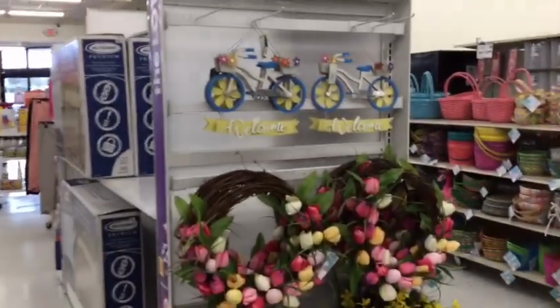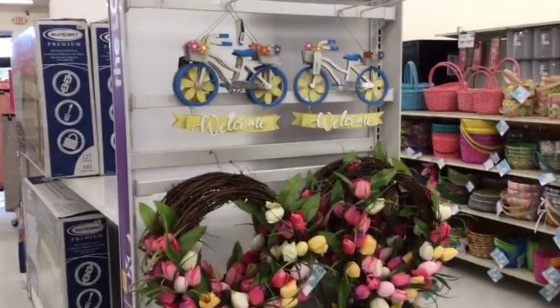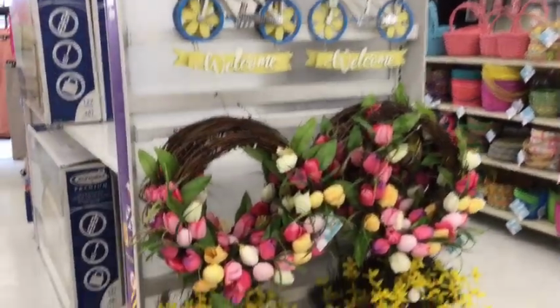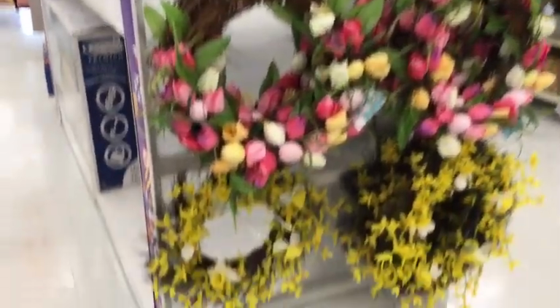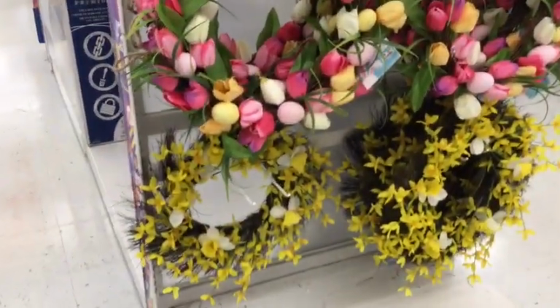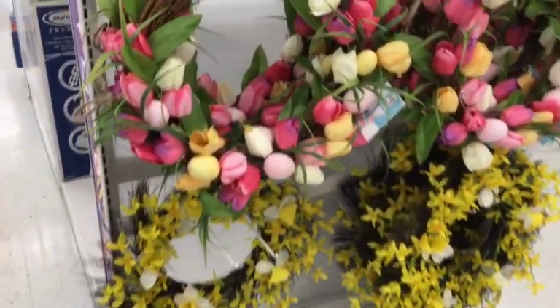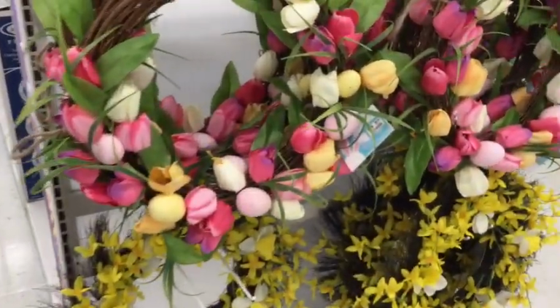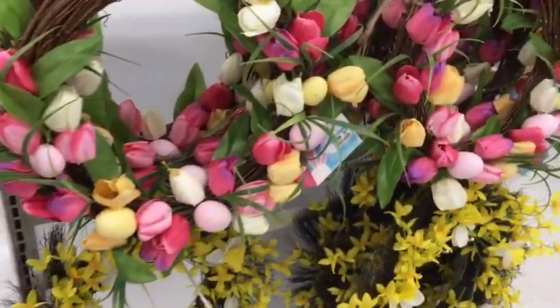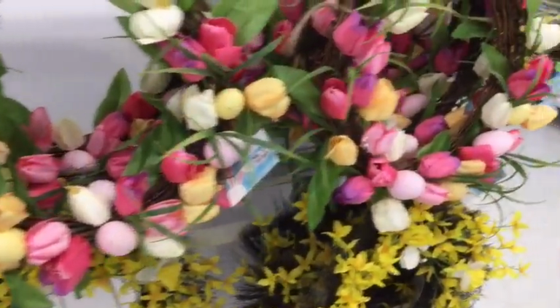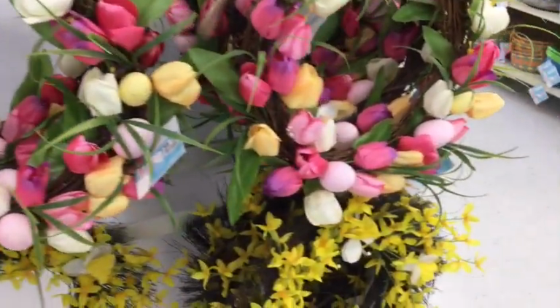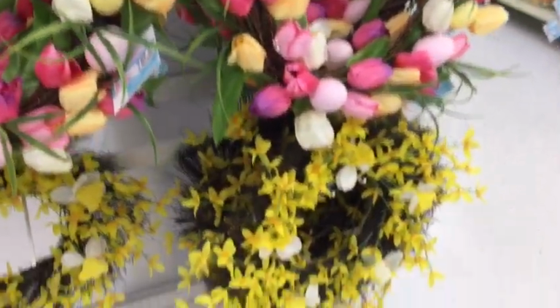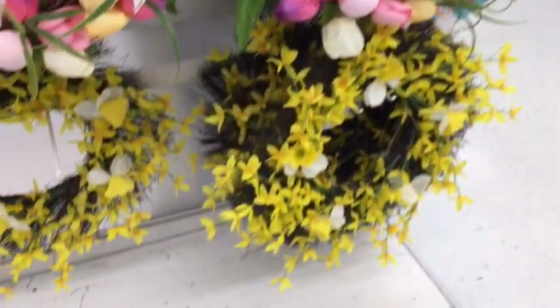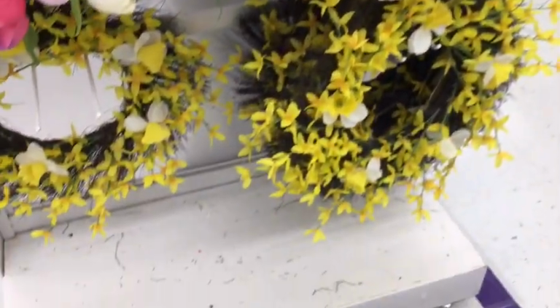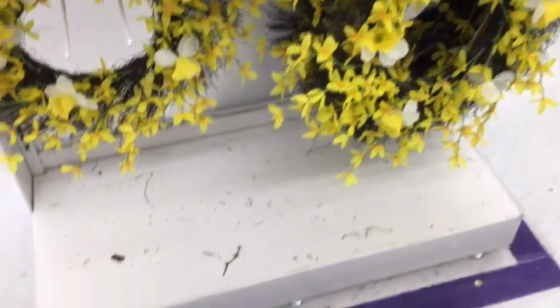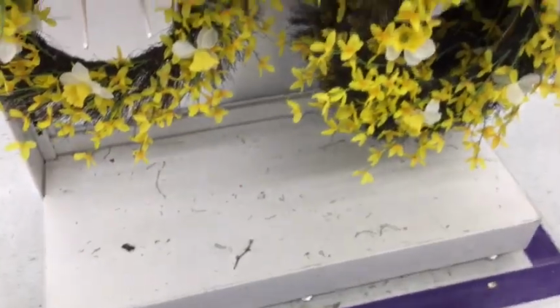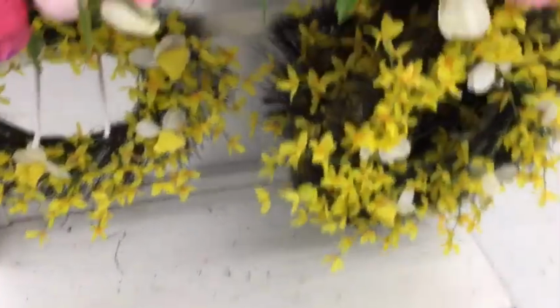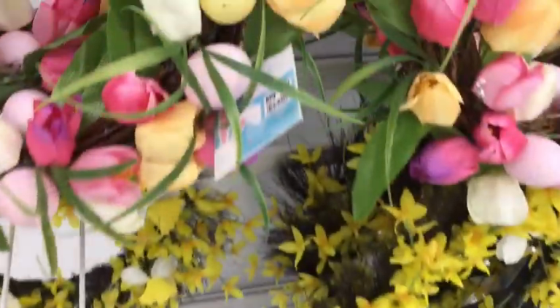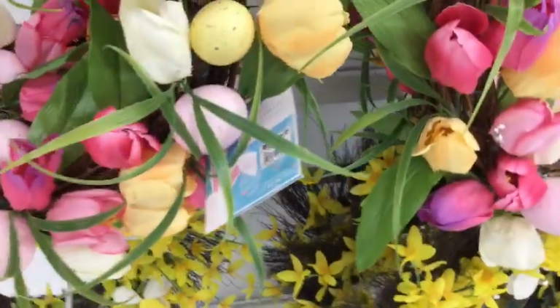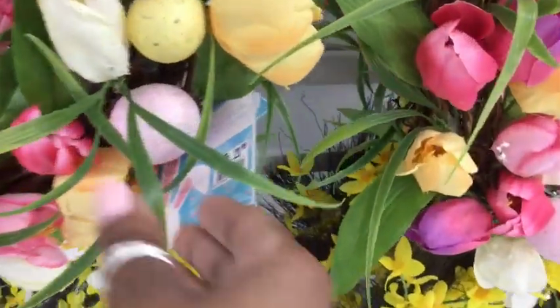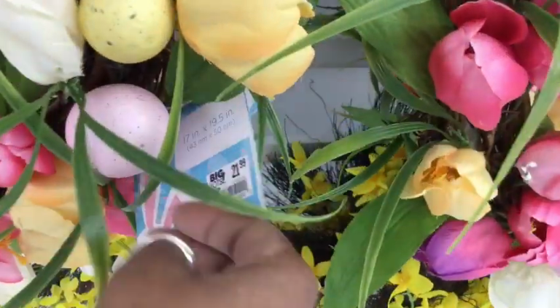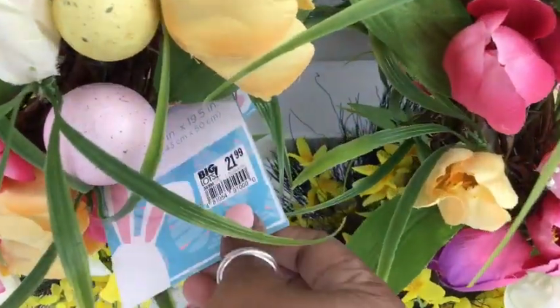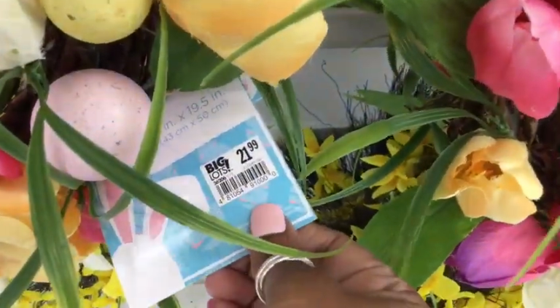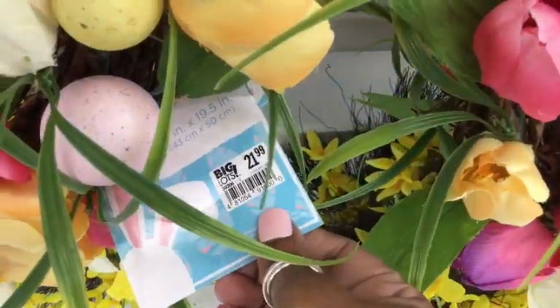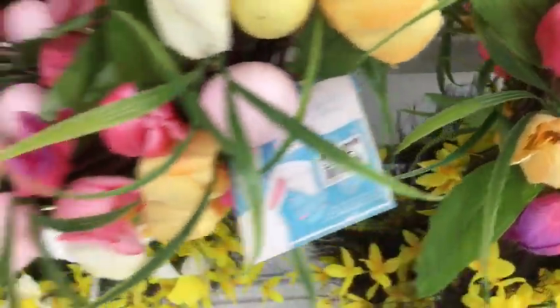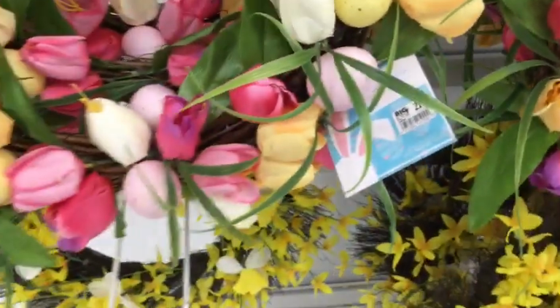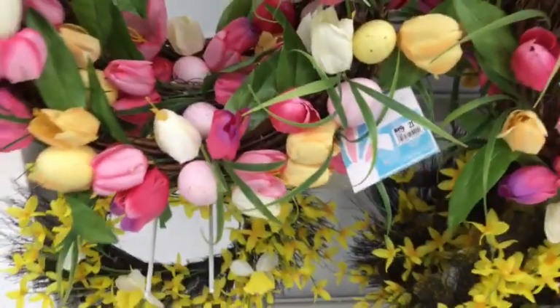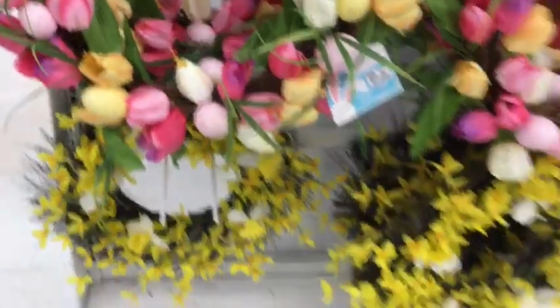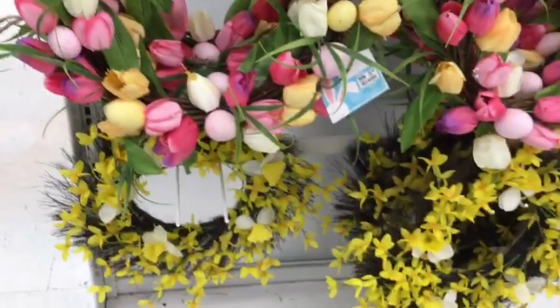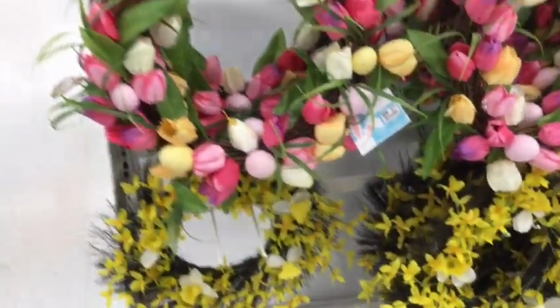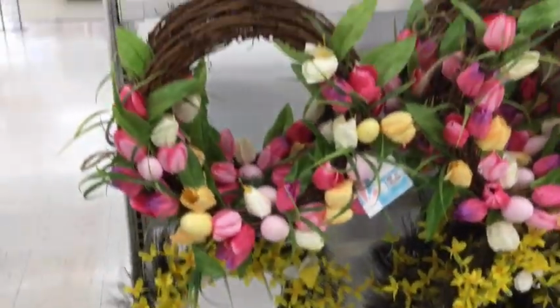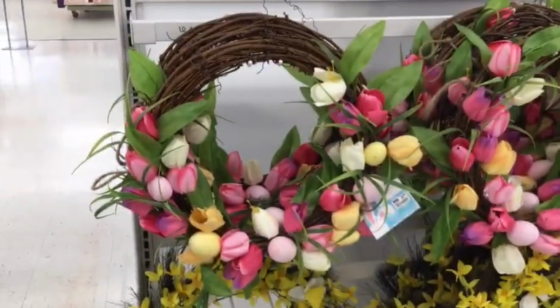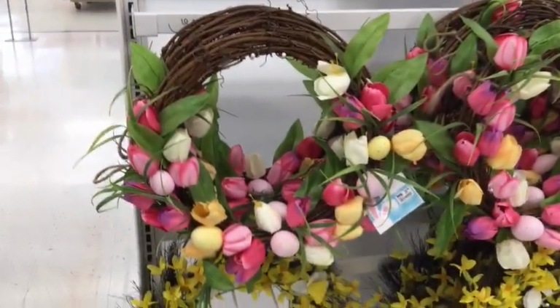These wreaths here were separate from all the other wreaths that I showed you earlier, but I really love those tulips on top. Look at the vibrant colors. And I thought the price was a great price for this wreath.